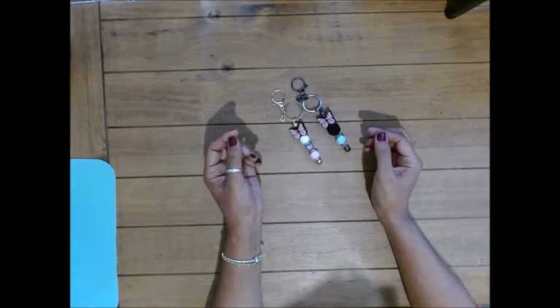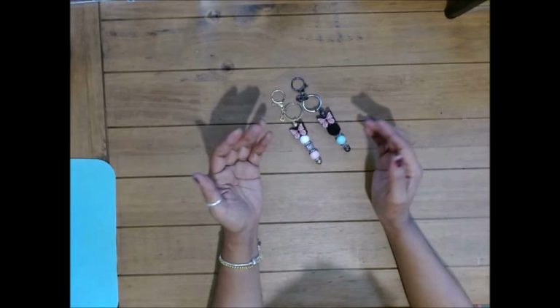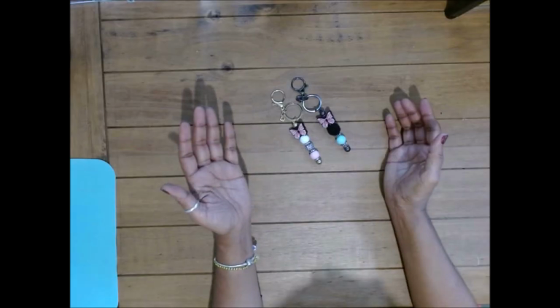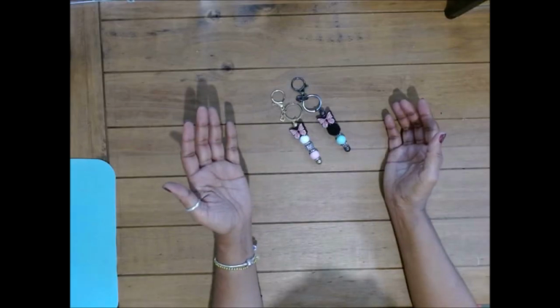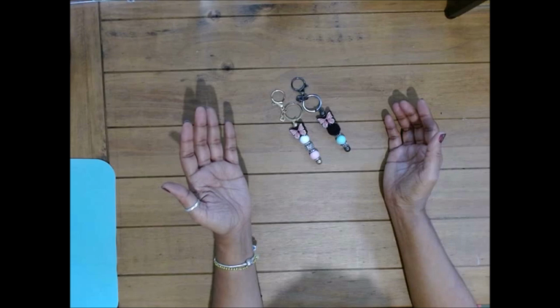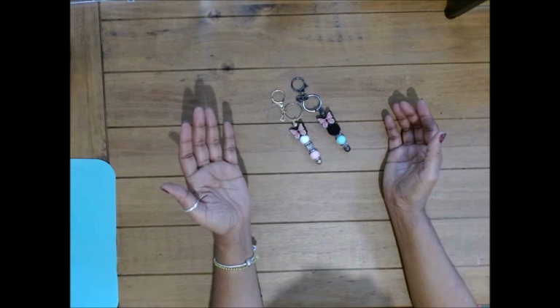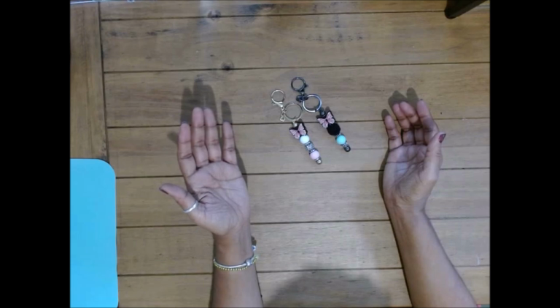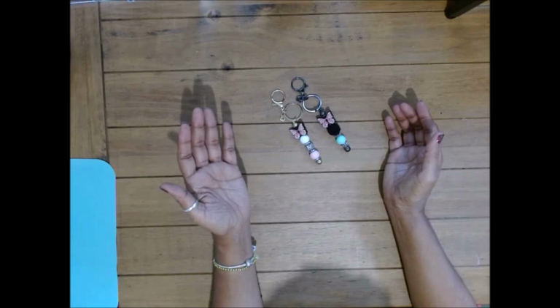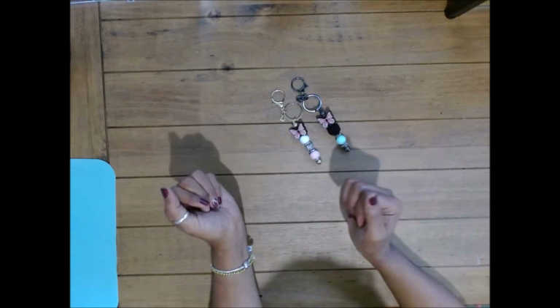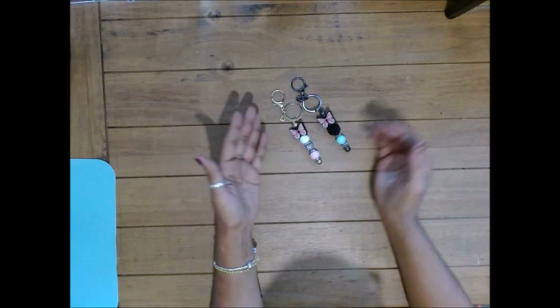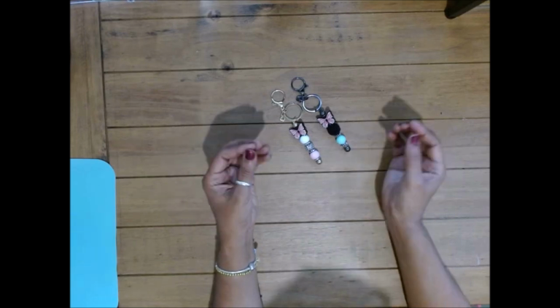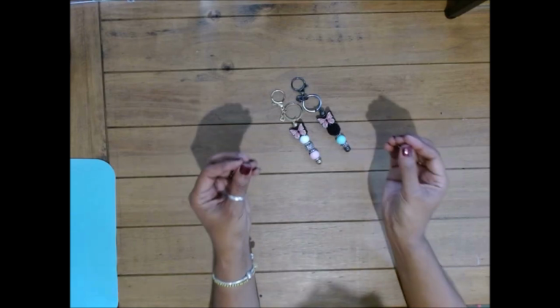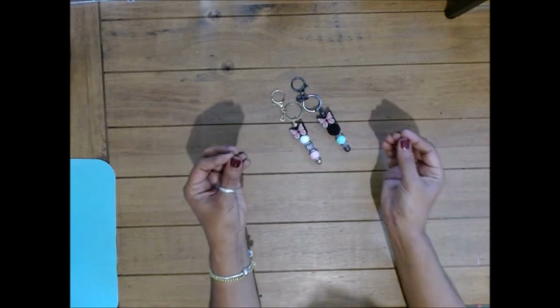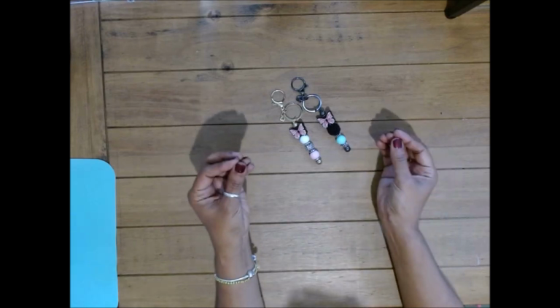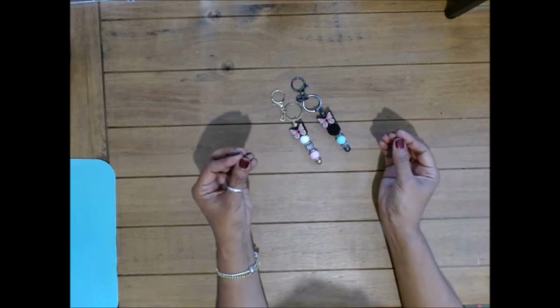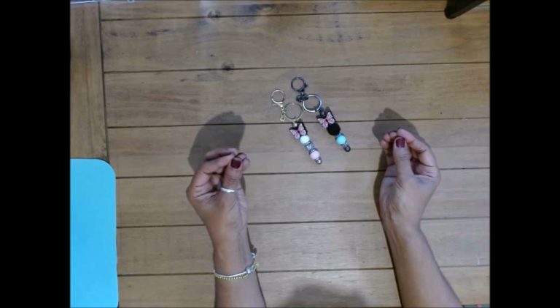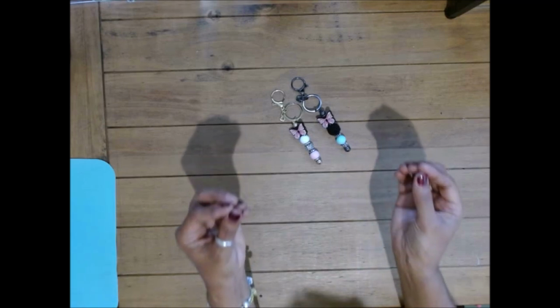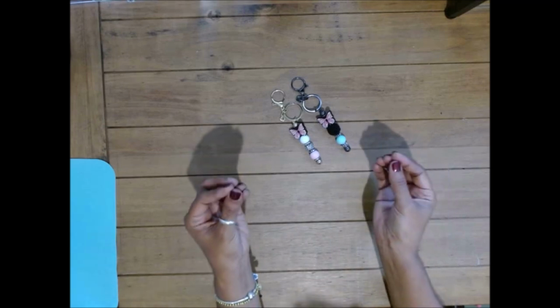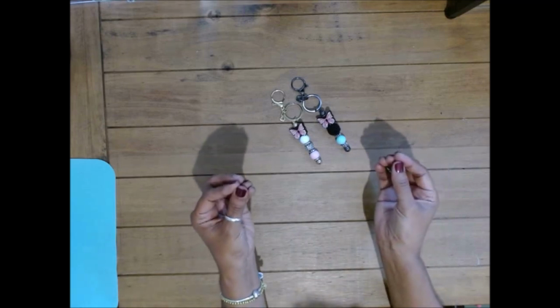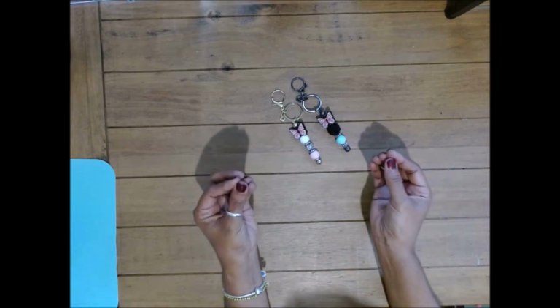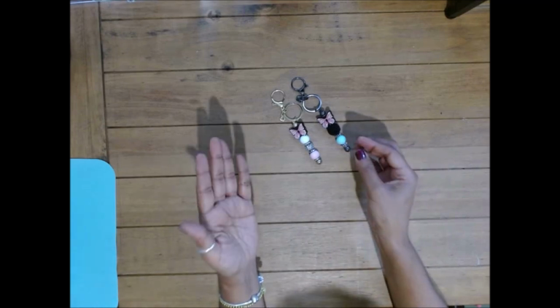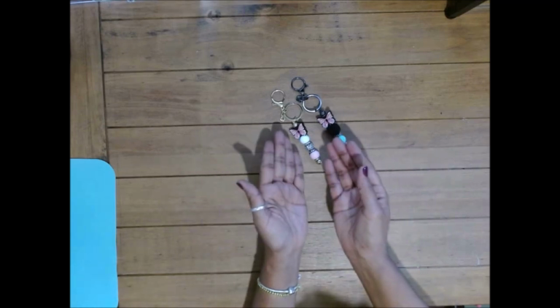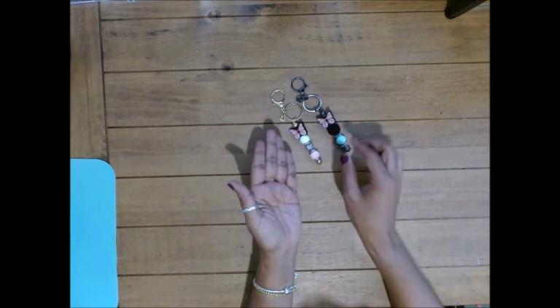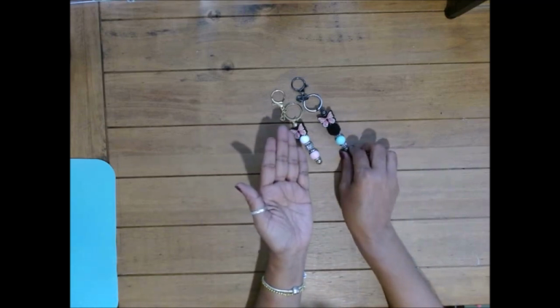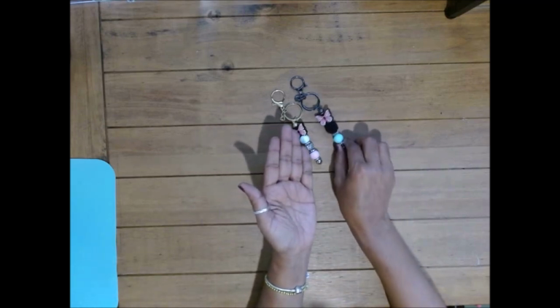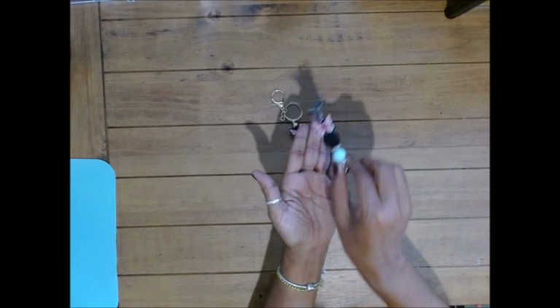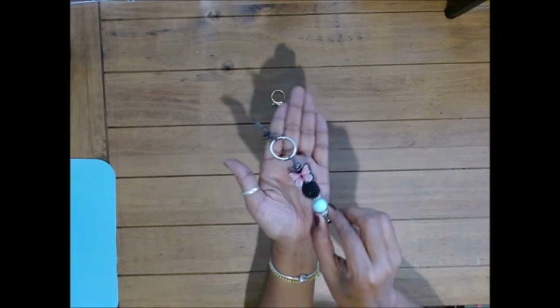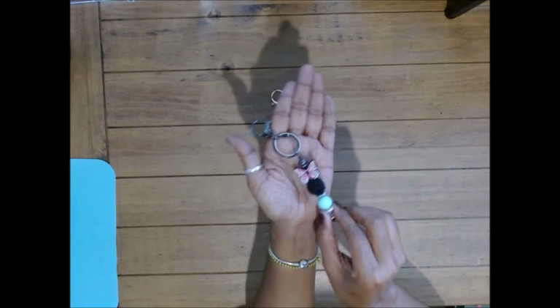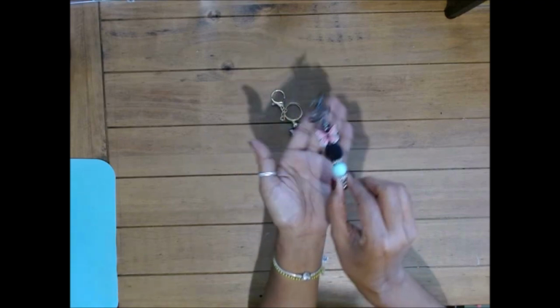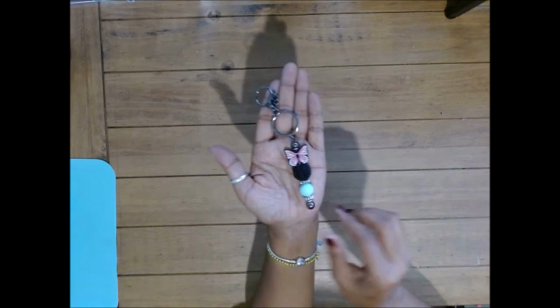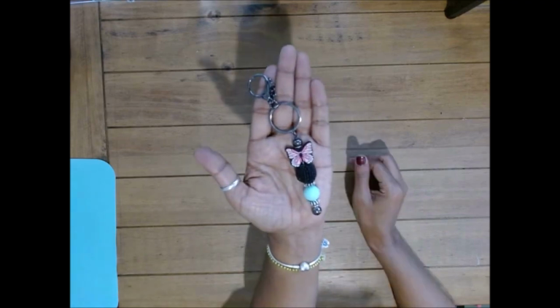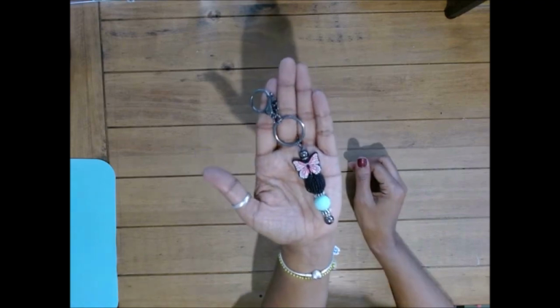Well, hello everyone. Welcome to Crafting on a Budget with Emma. For our very first video tutorial, we're going to be creating this beautiful lobster claw clasp keychain.